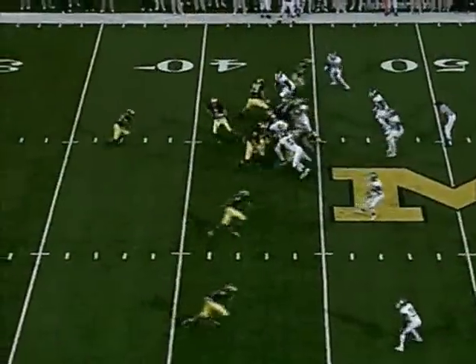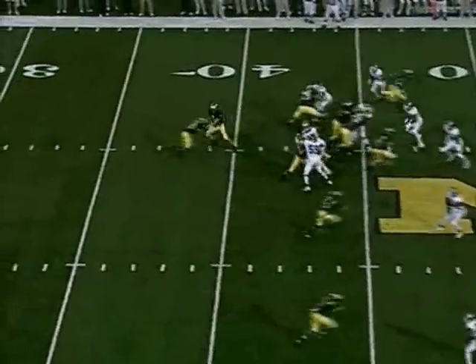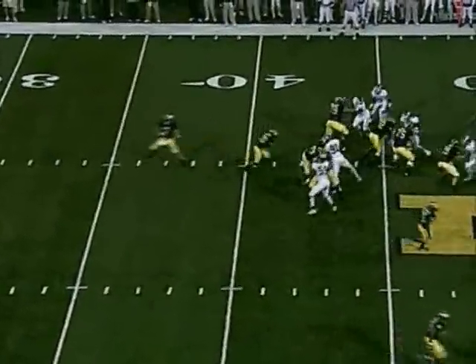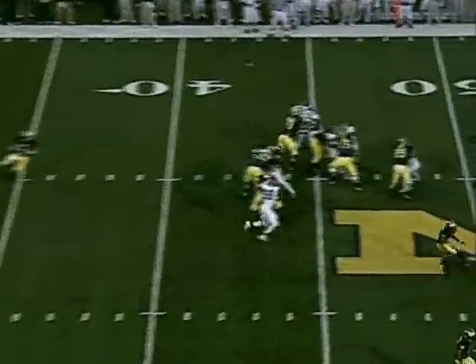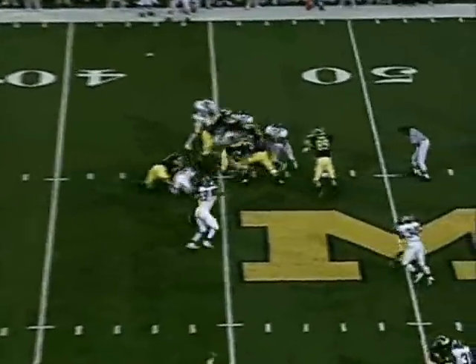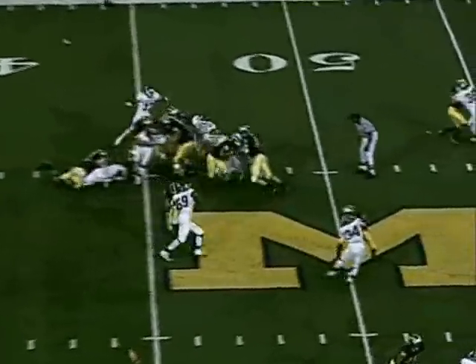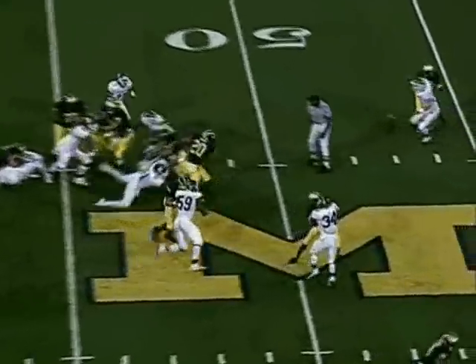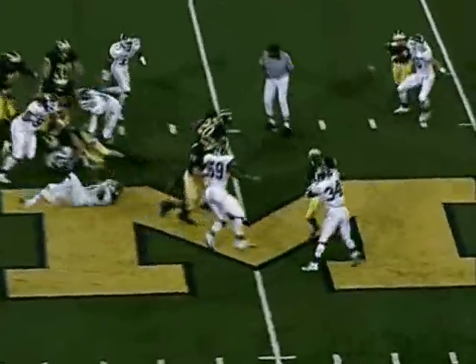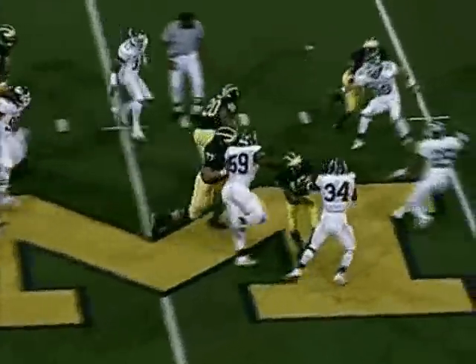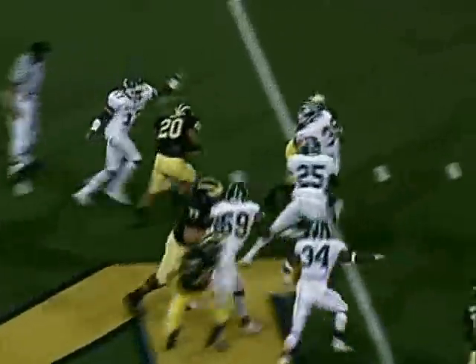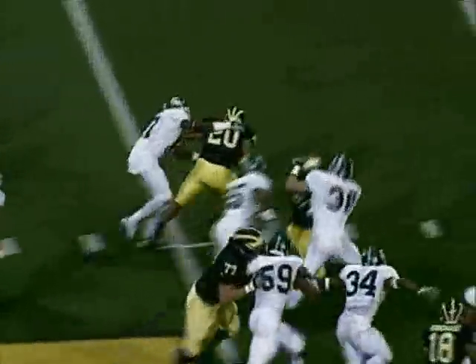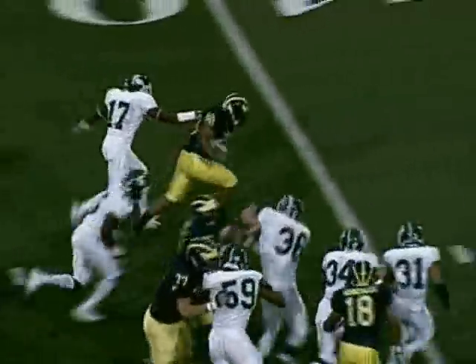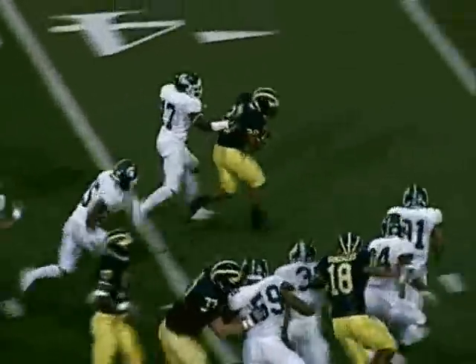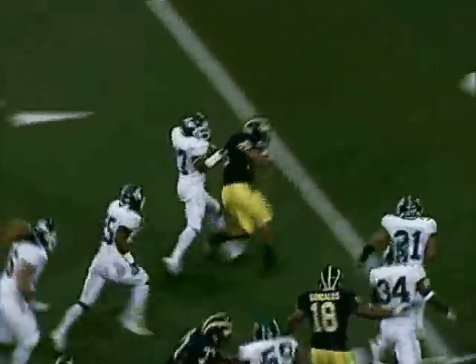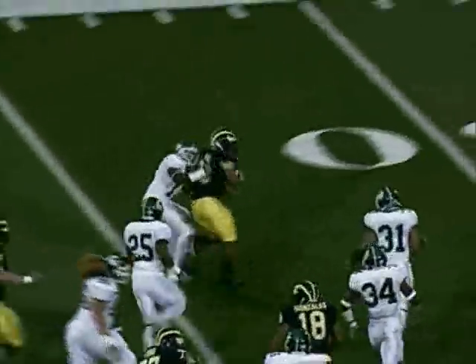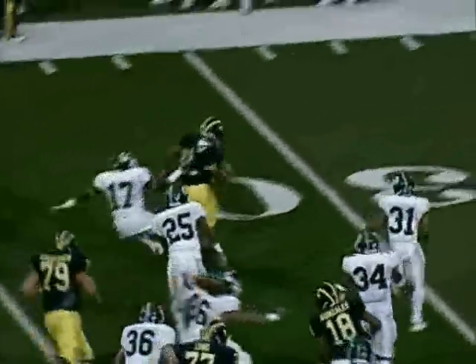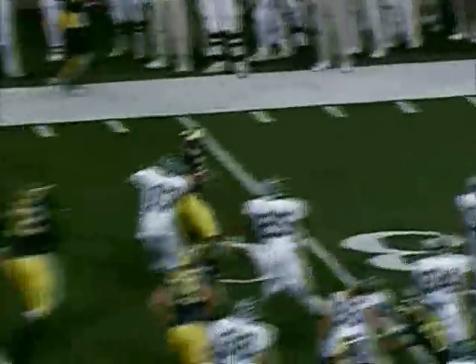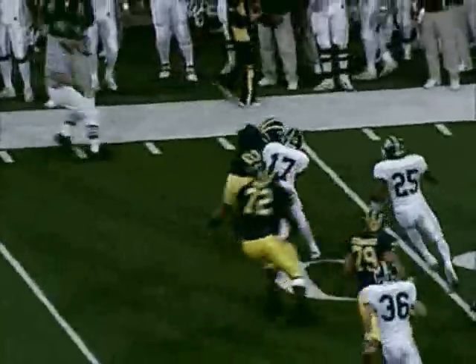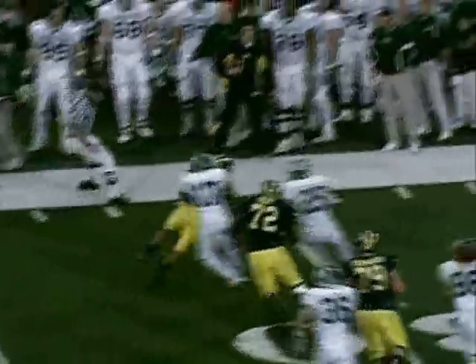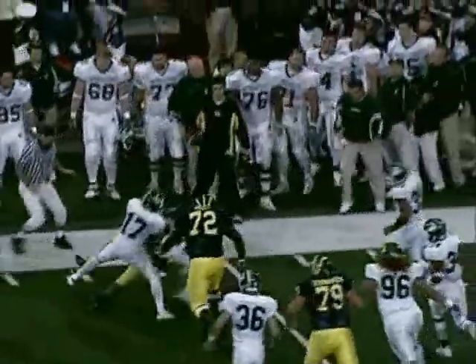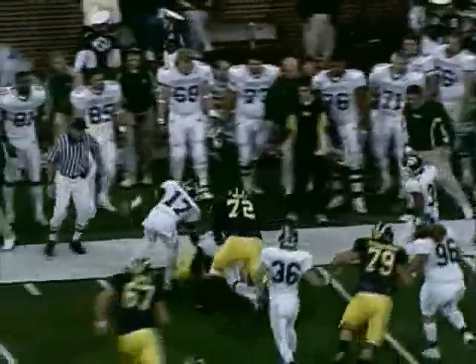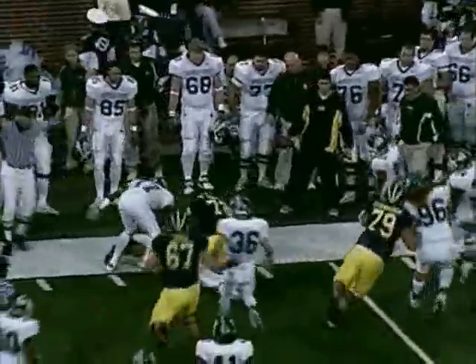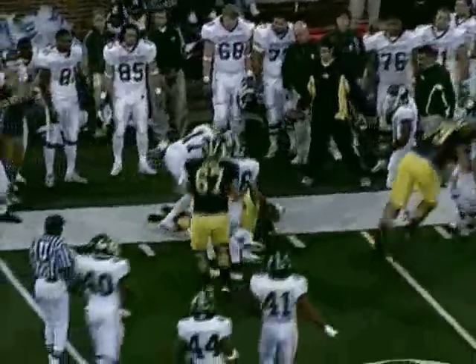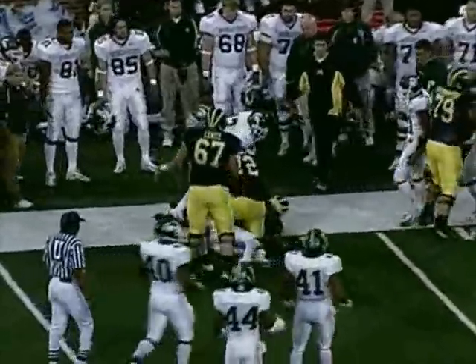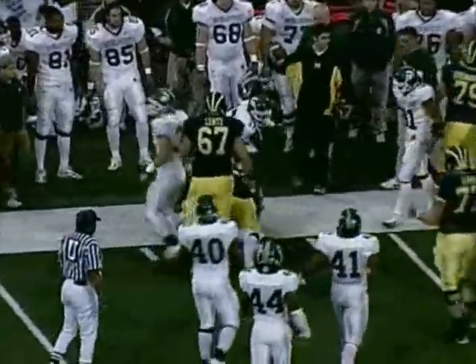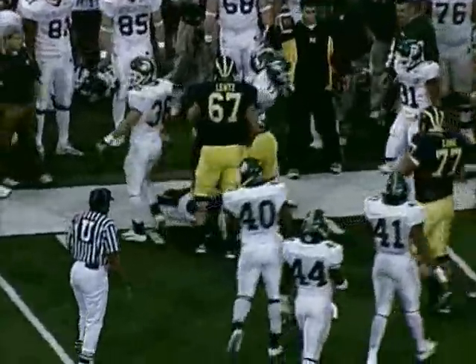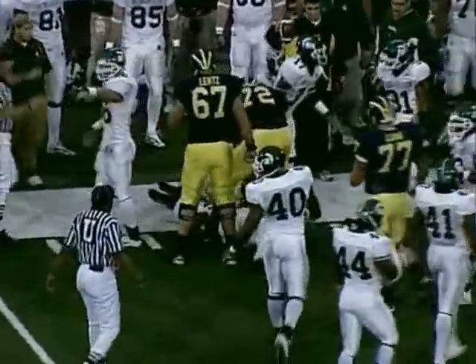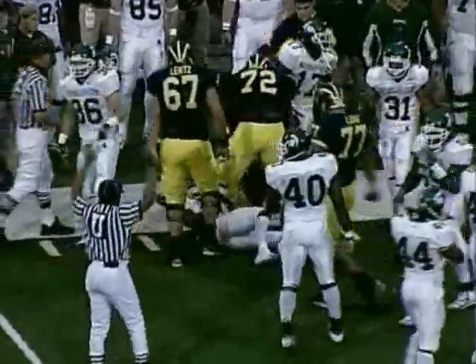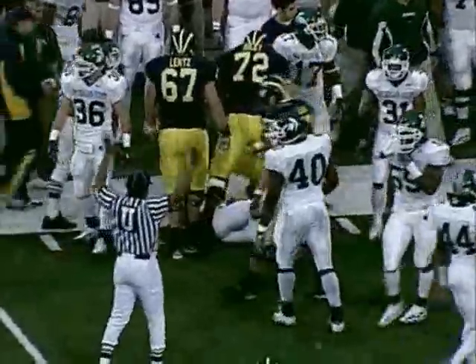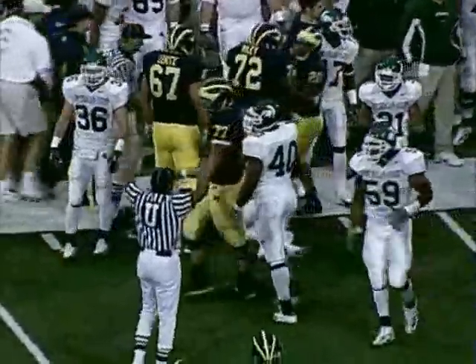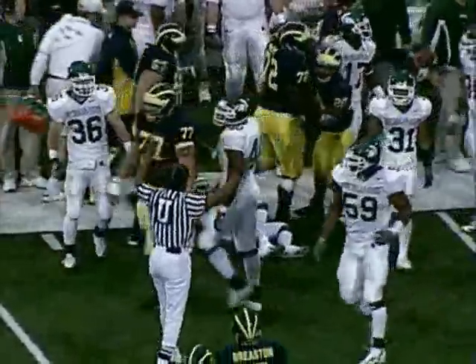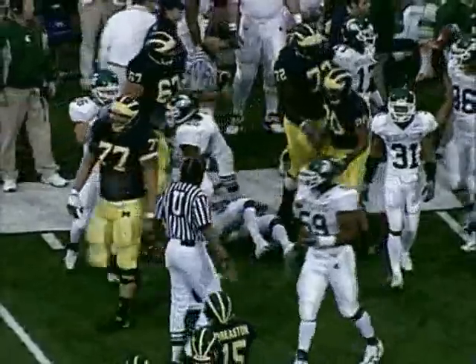The Spartans jumped offside again, flags down. Here comes Hart picking up the middle. He pulls away from two men, now he's dragging a tackler — Maples from behind. Look at him carry him eight, ten yards downfield to the MSU 31-yard line.